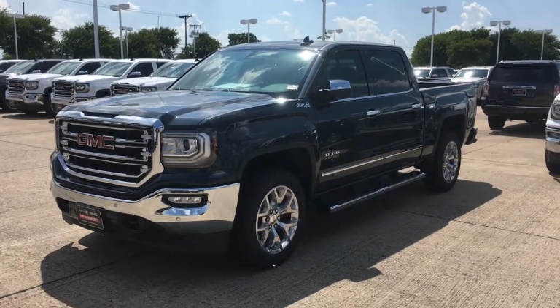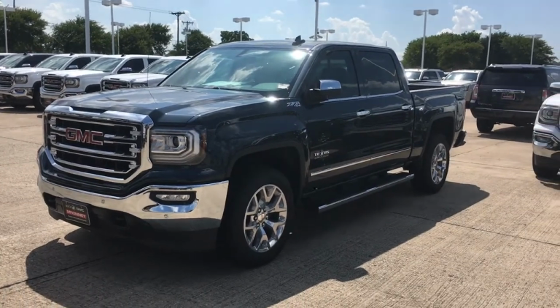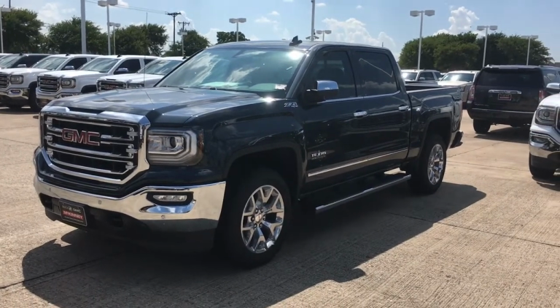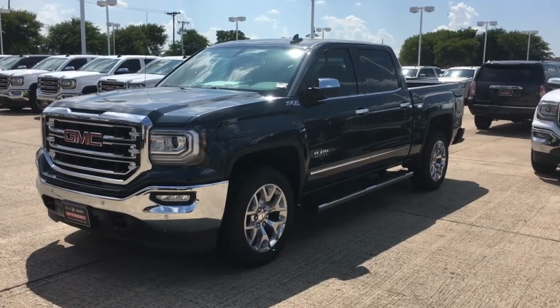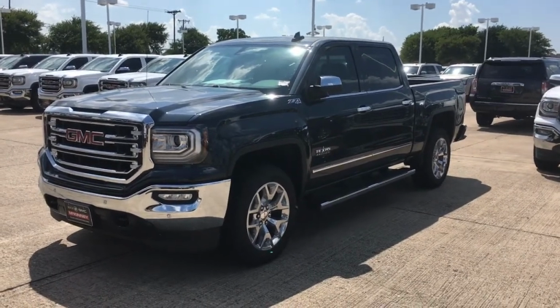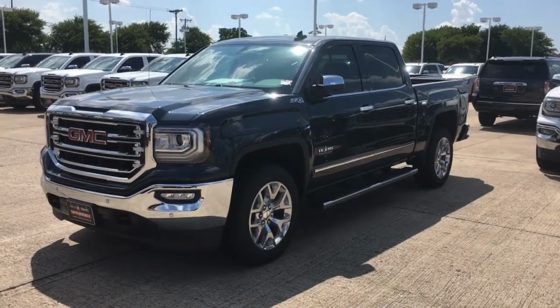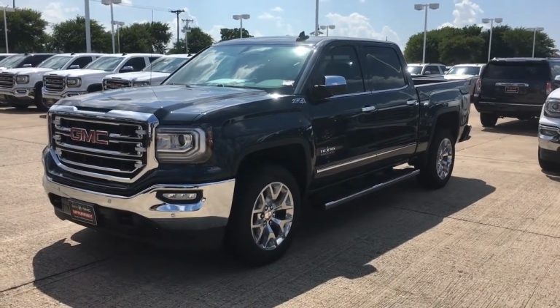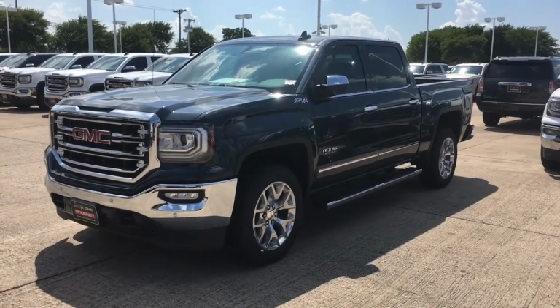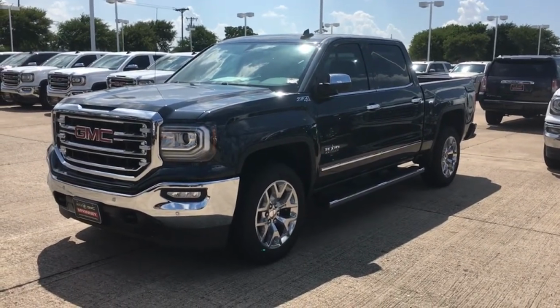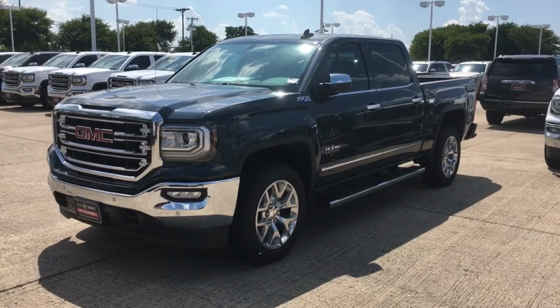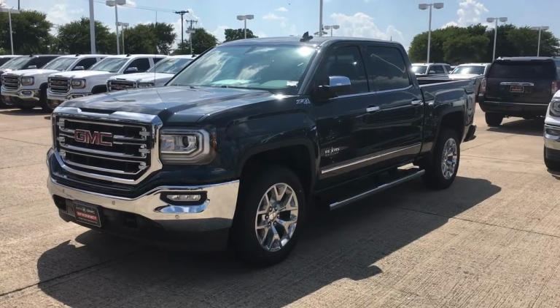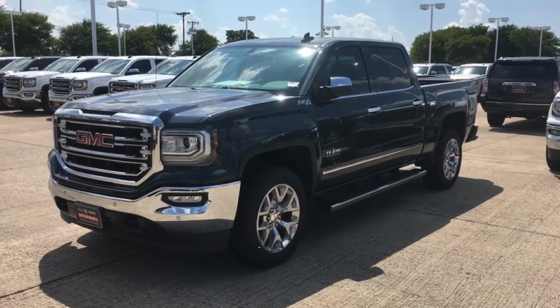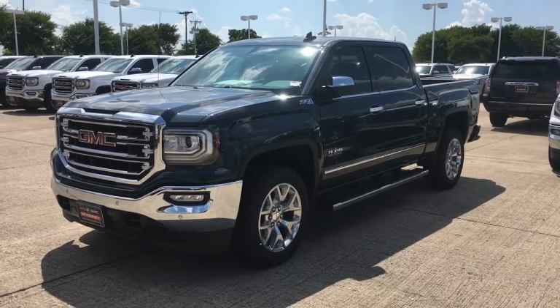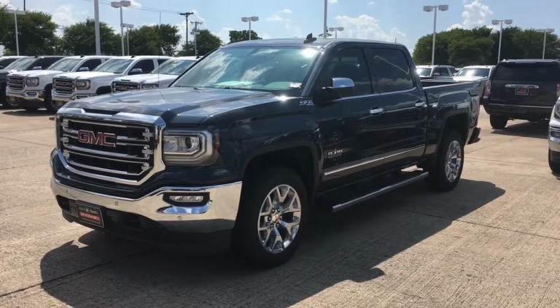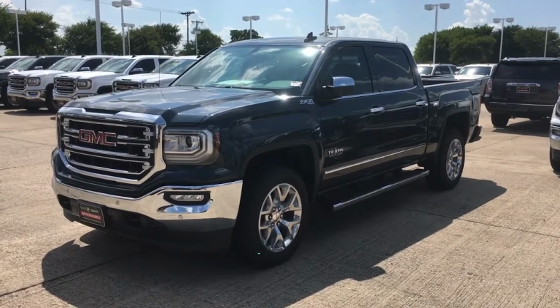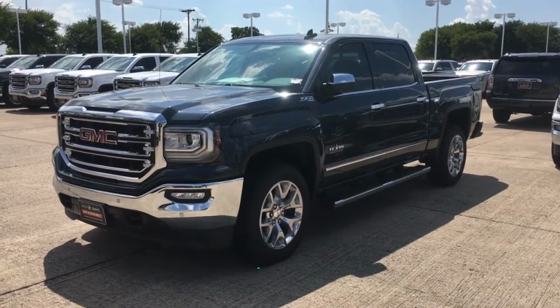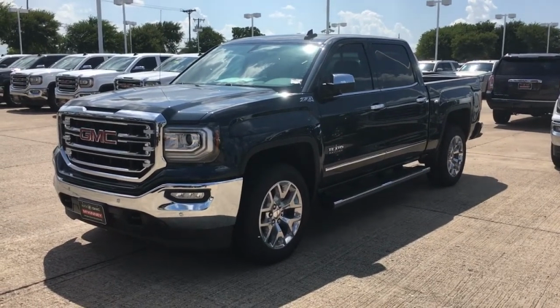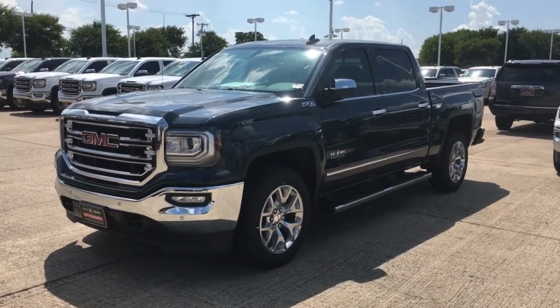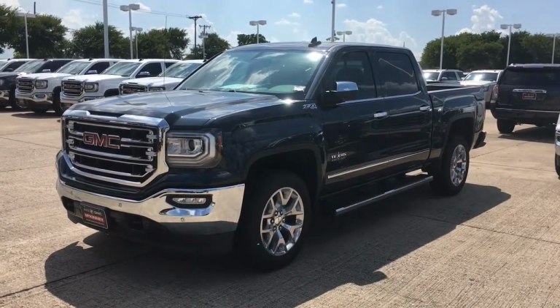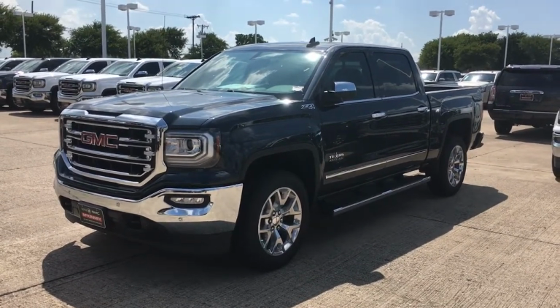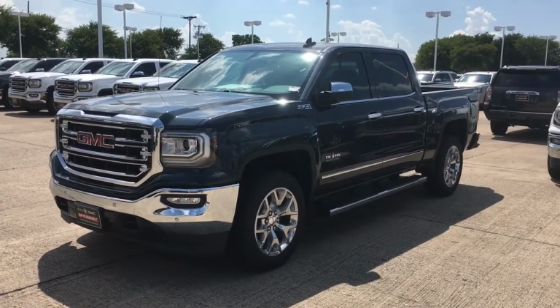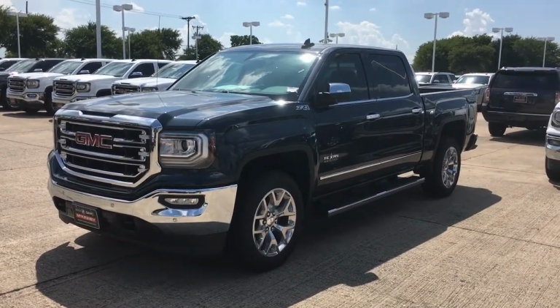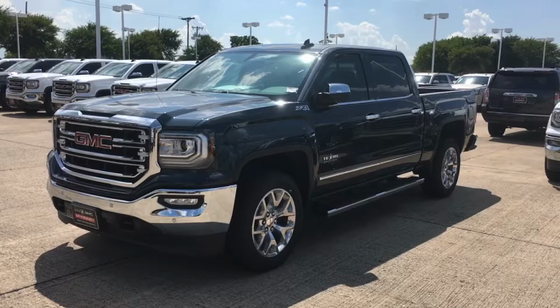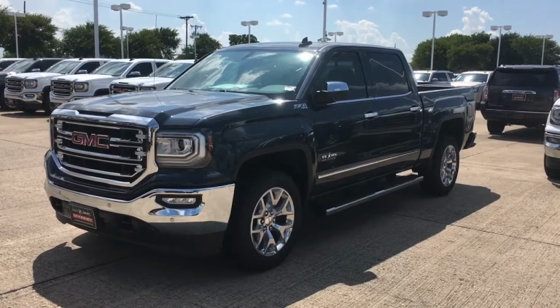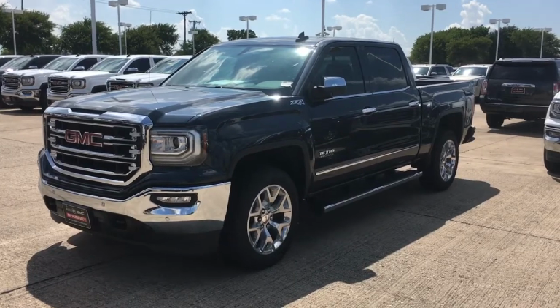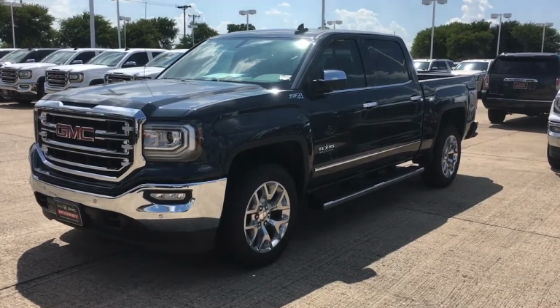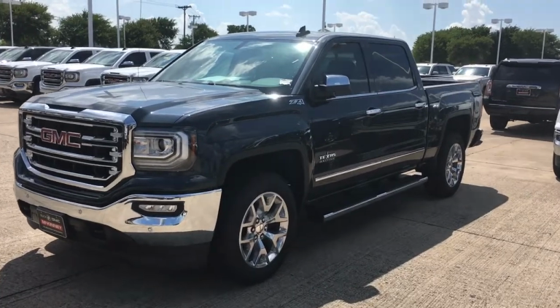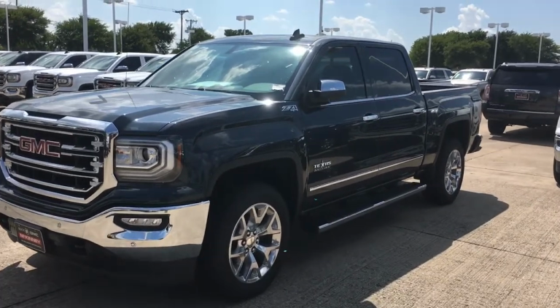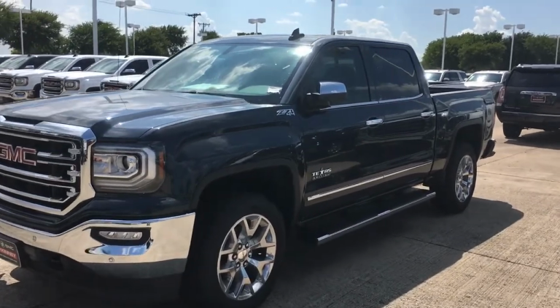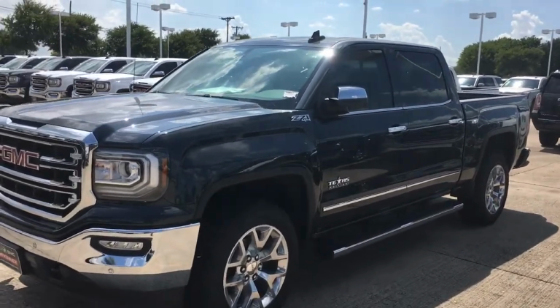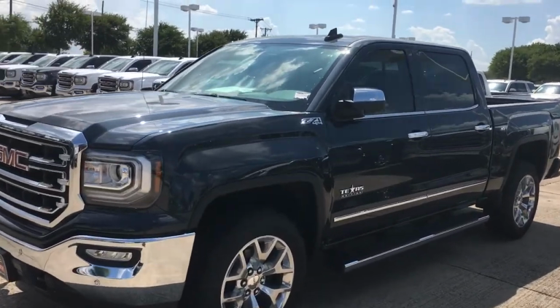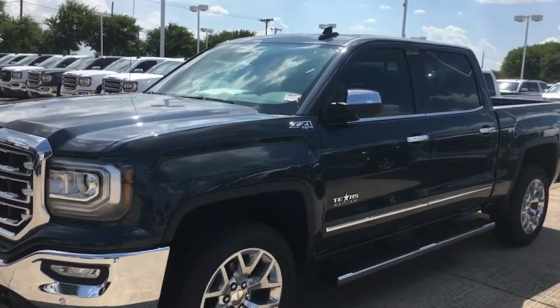Hi David, this is Ricky Barnes here with McKinney Buick GMC. Just wanted to give you a little preview of the dark slate GMC Sierra — this is a 4x4 Z71 package.